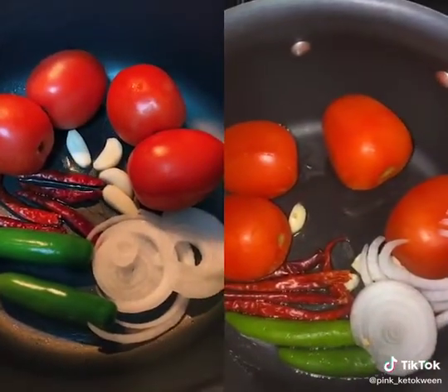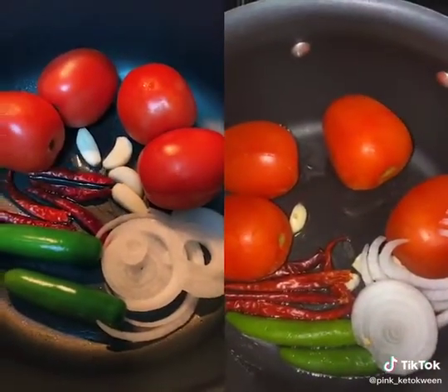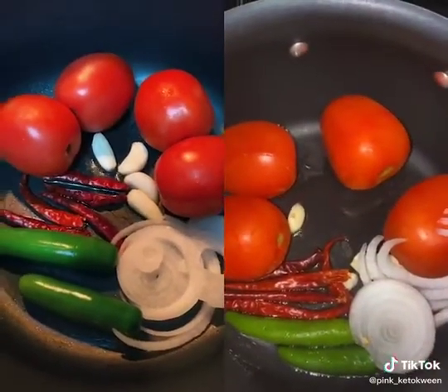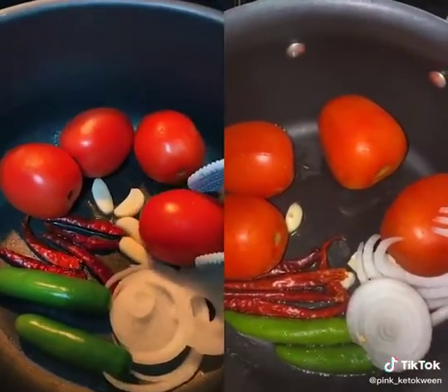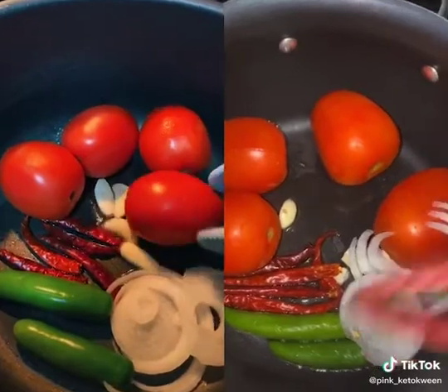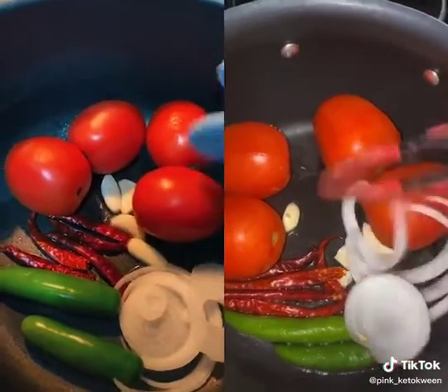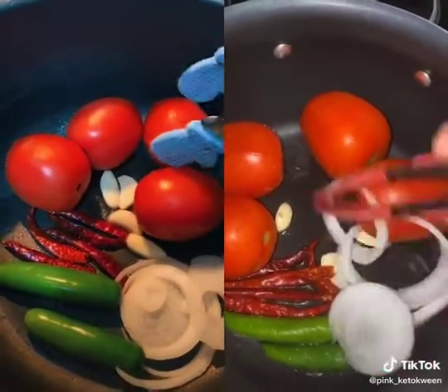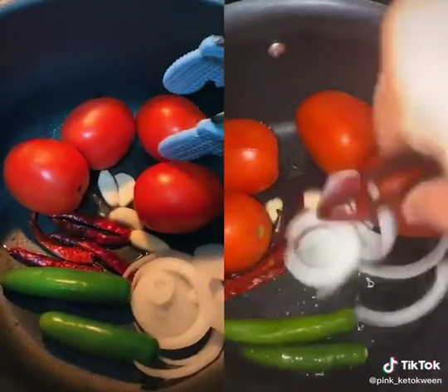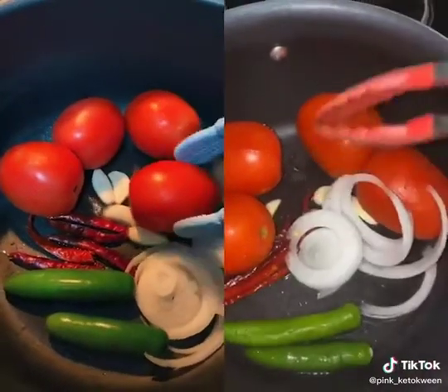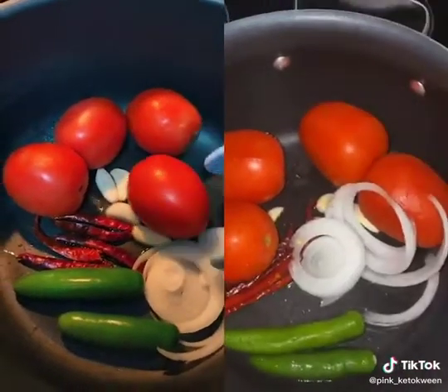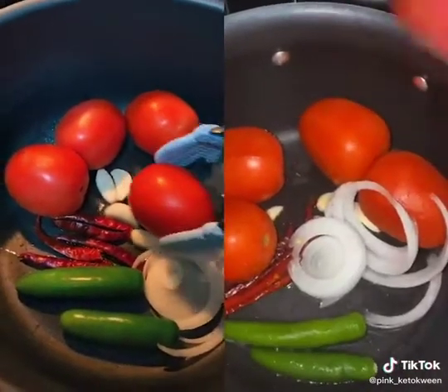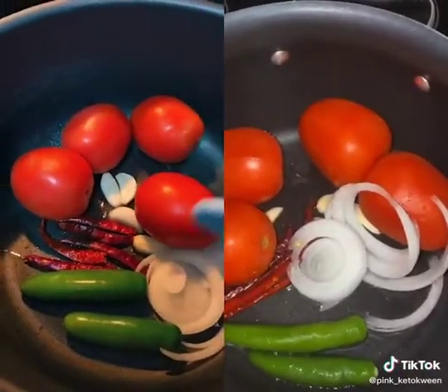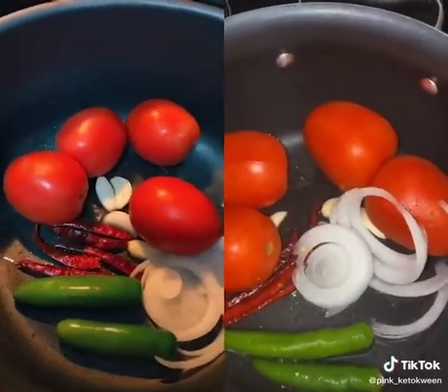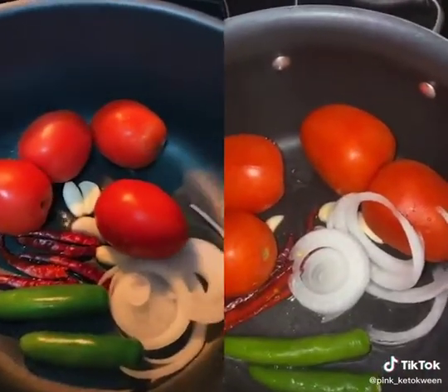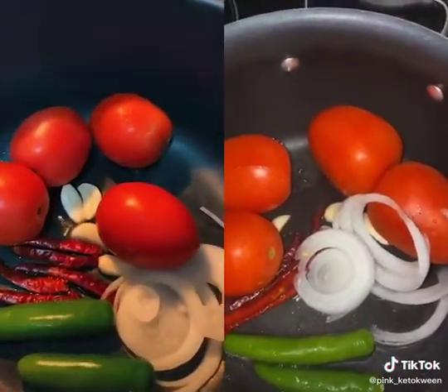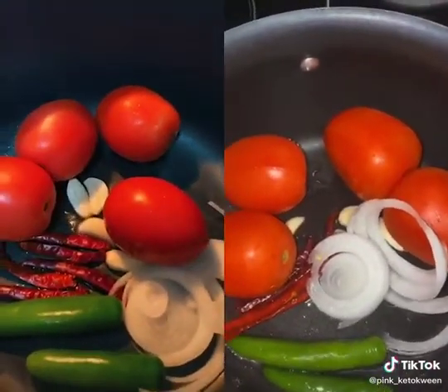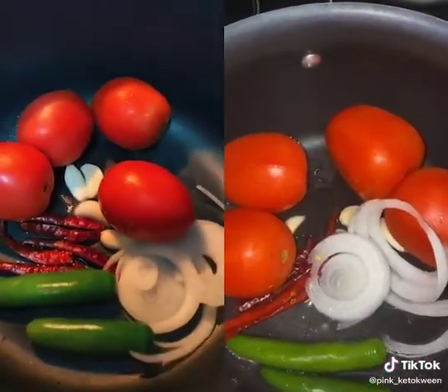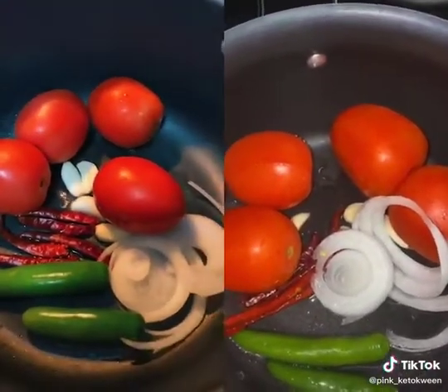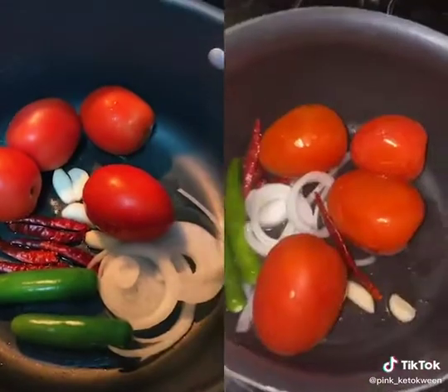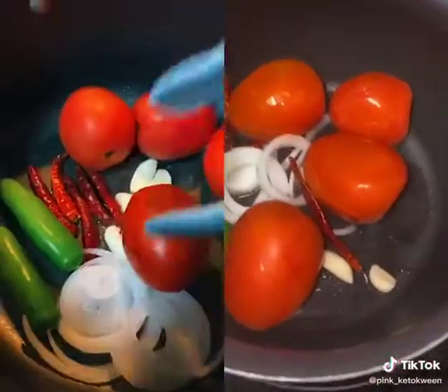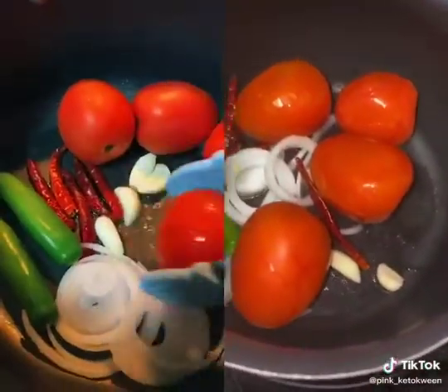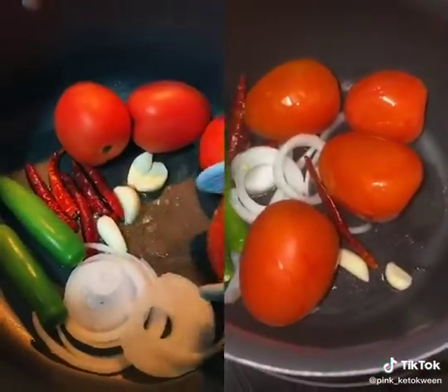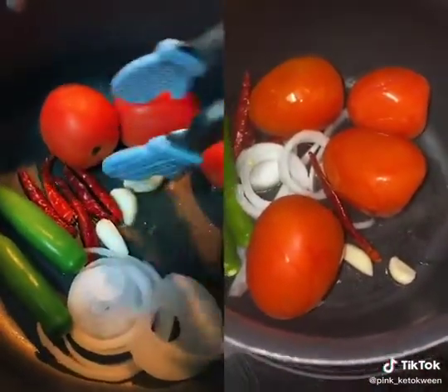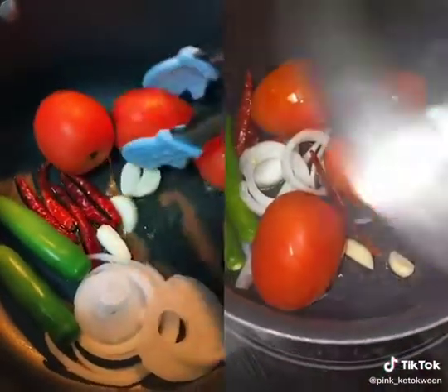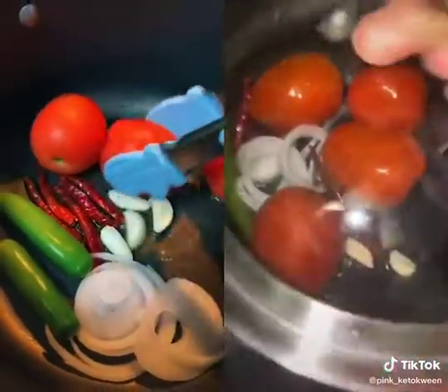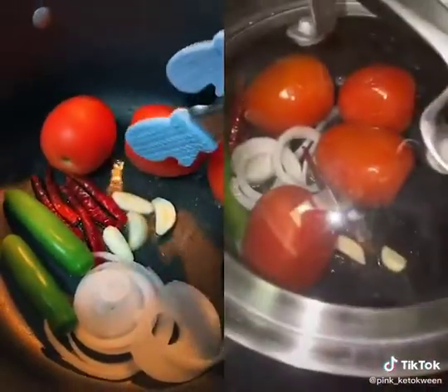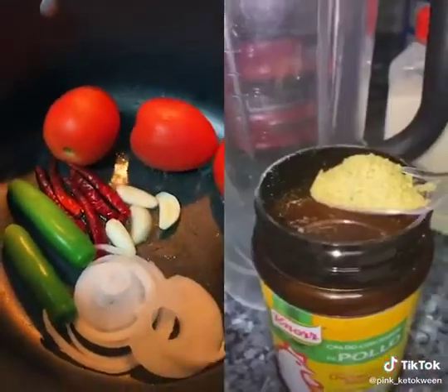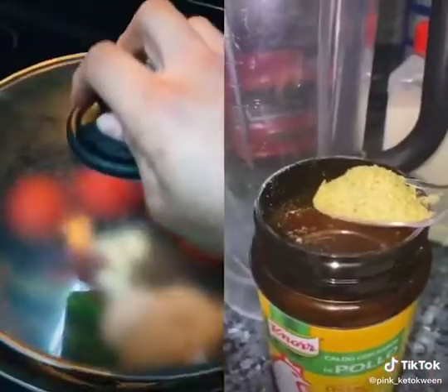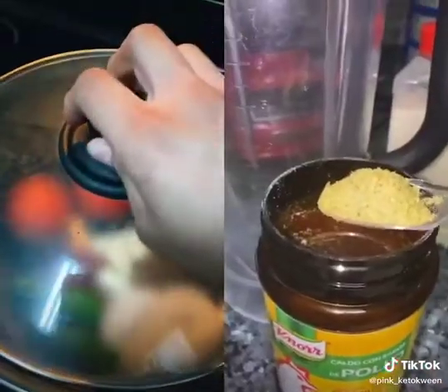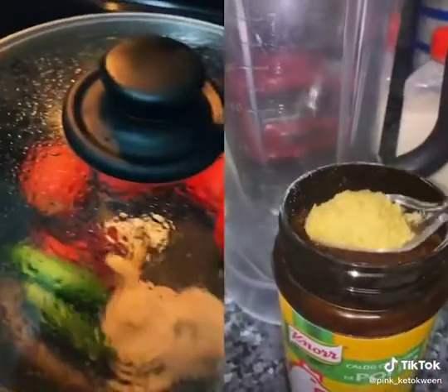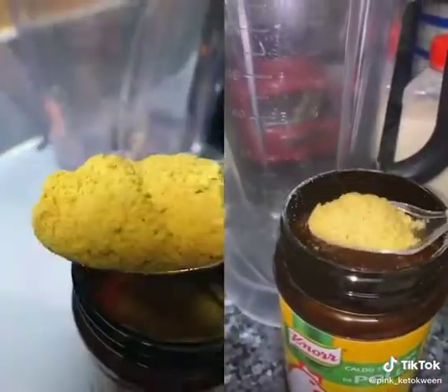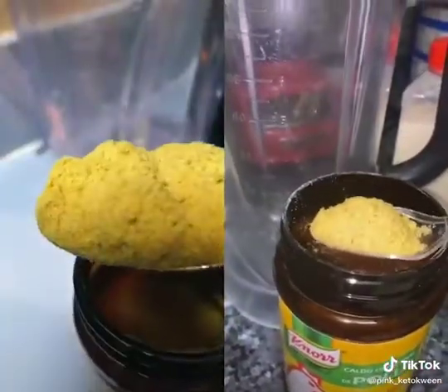Add oil to the bottom and cook everything — boil it, whatever you want to call it. I'll show y'all when it's ready. Then we'll put the lid on later once it's making all that noise.